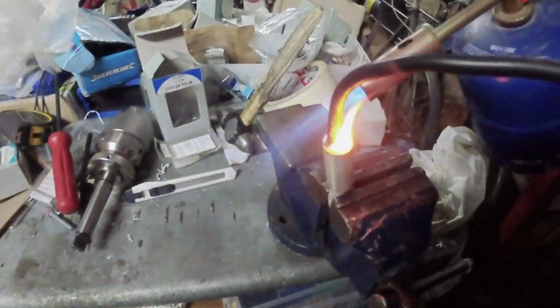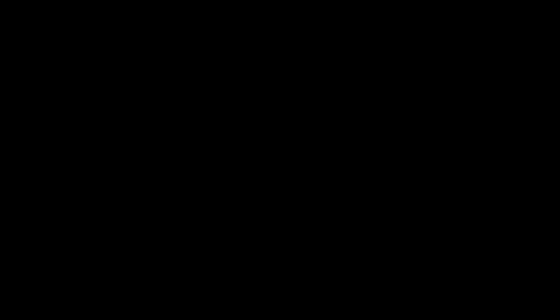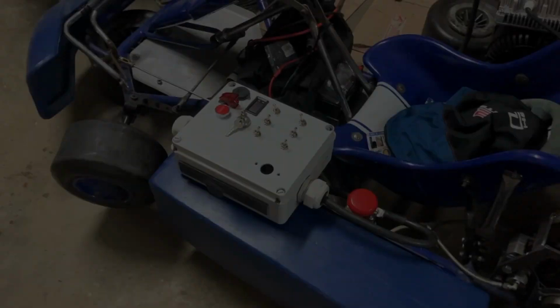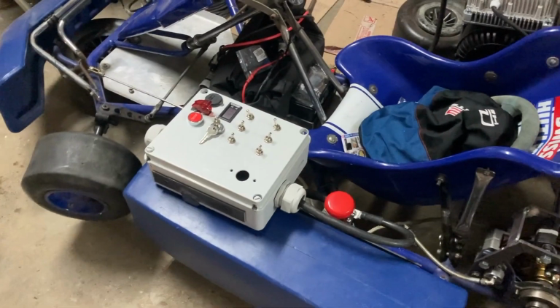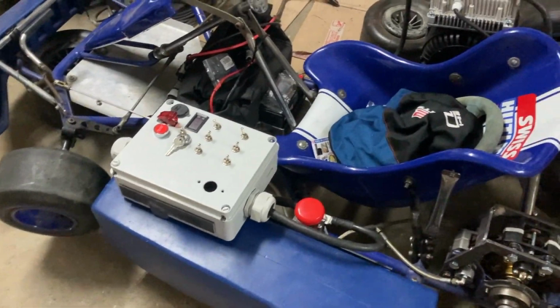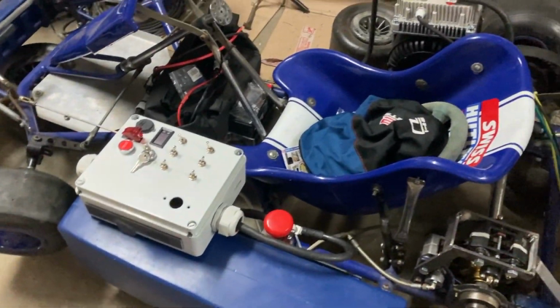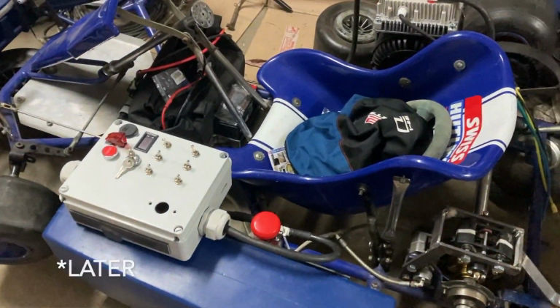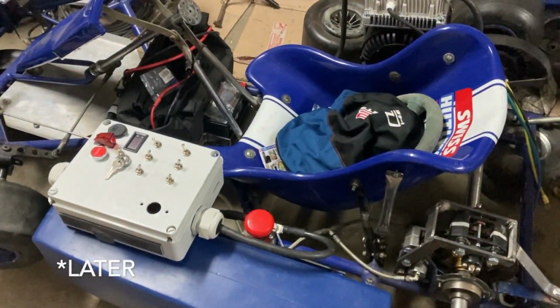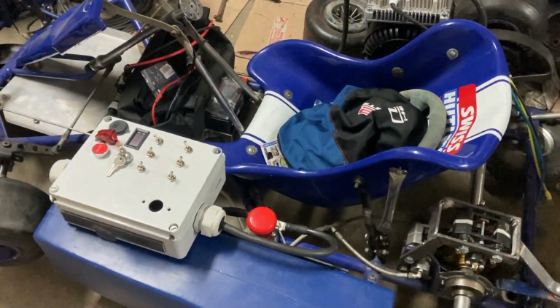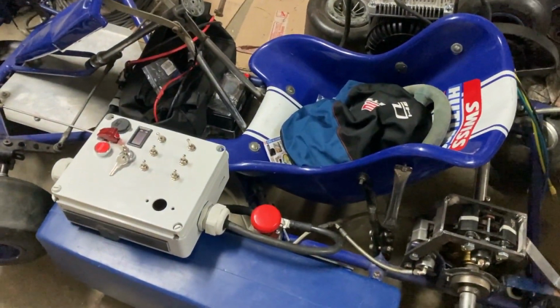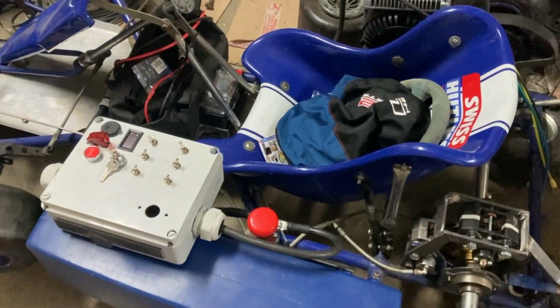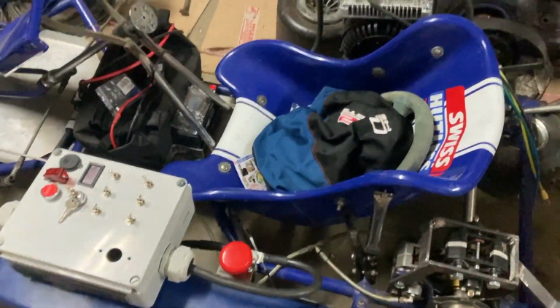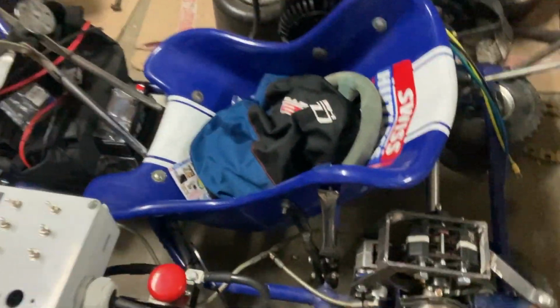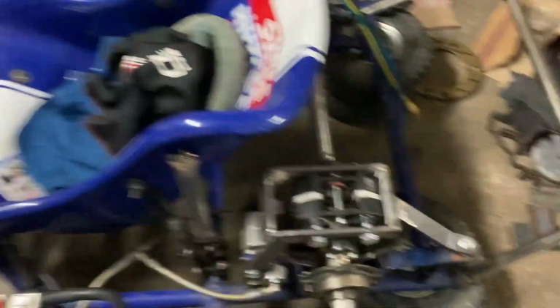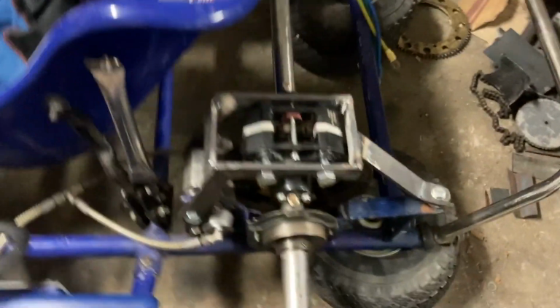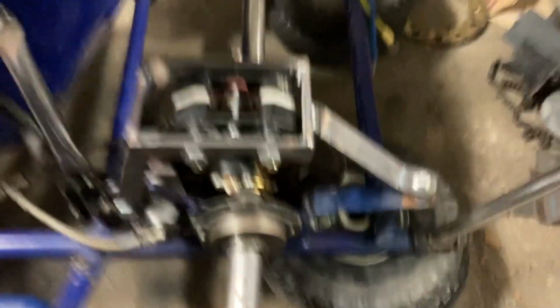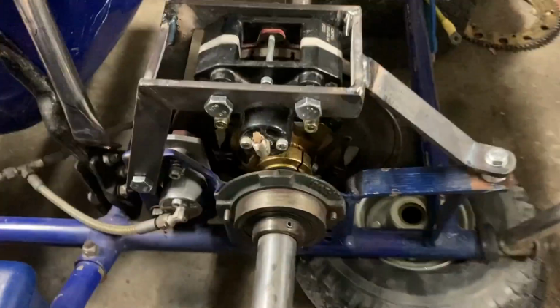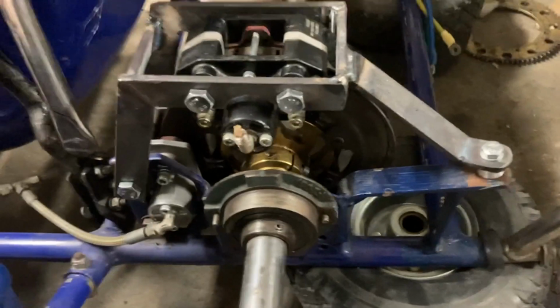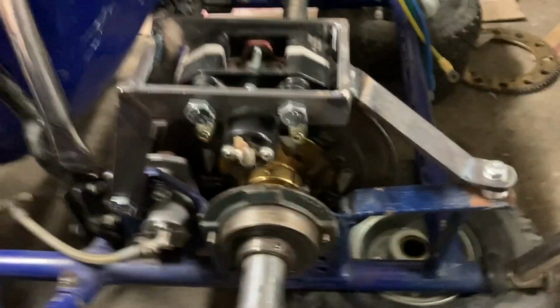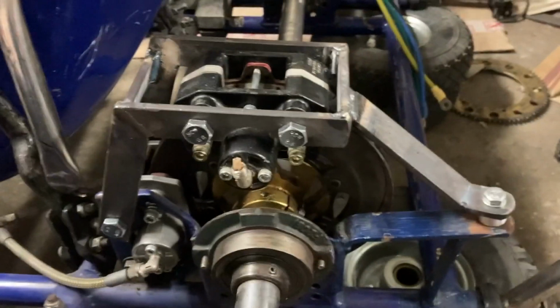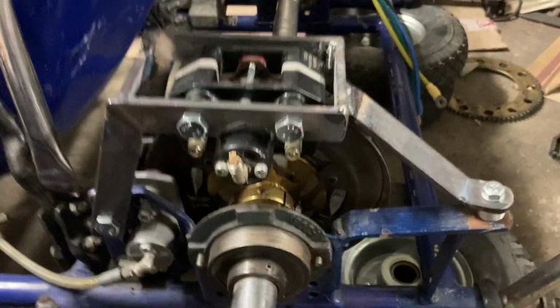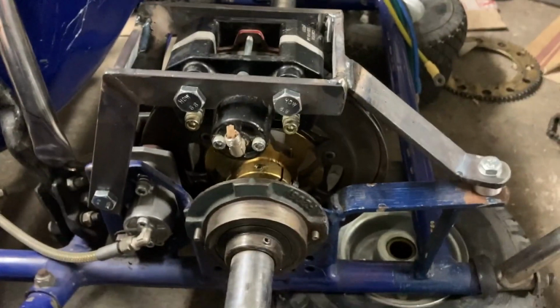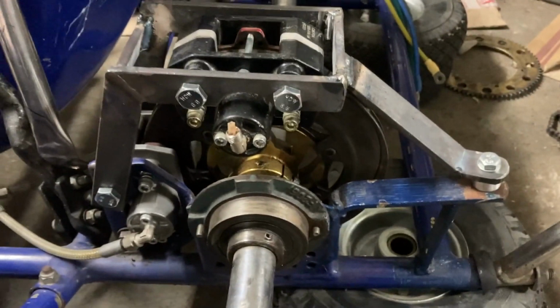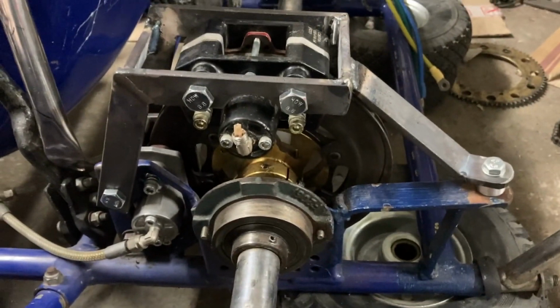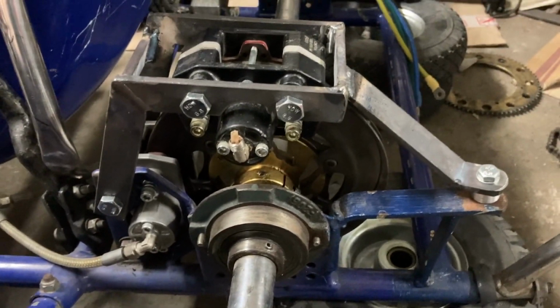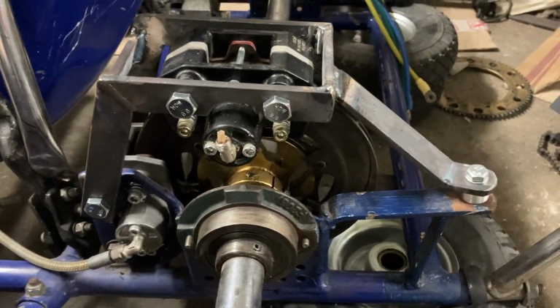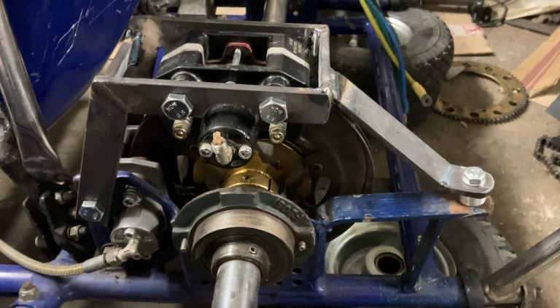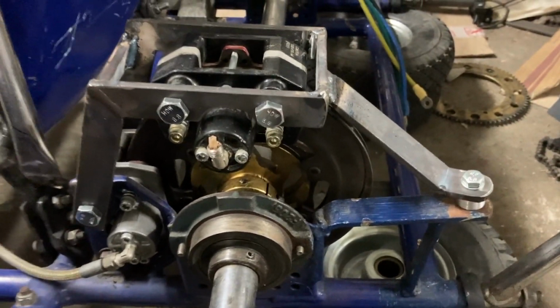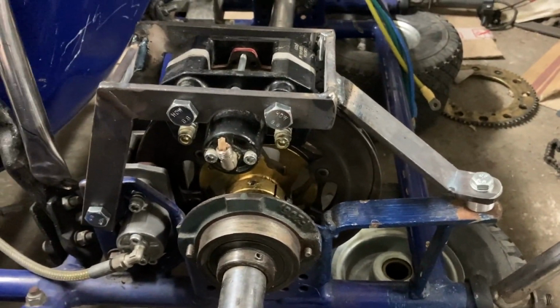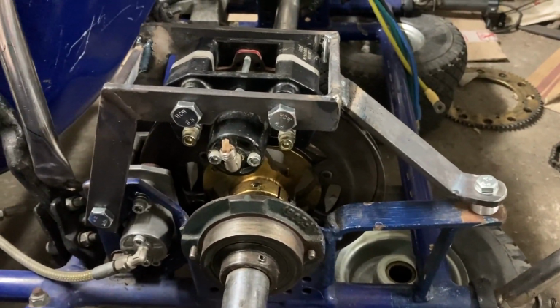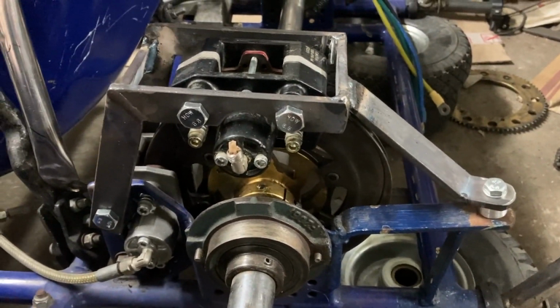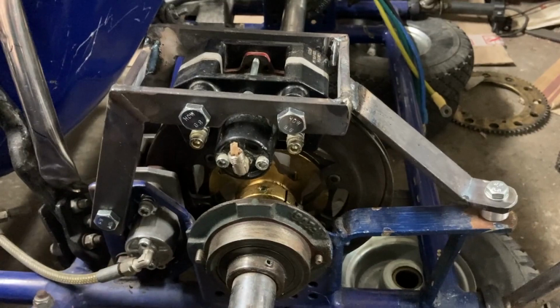Five hours later, the twin caliper mount is complete.